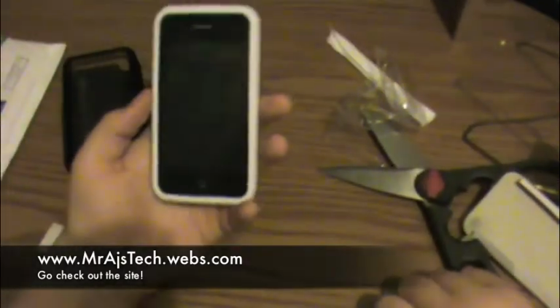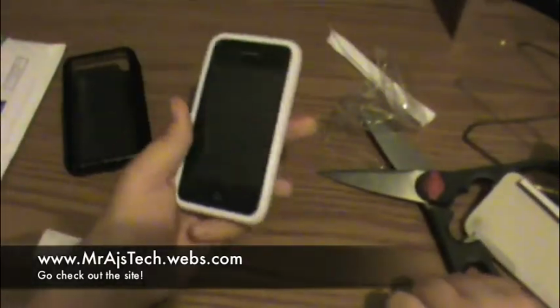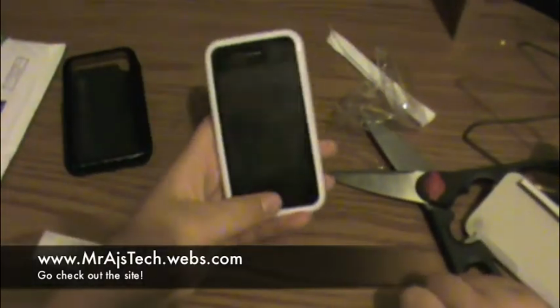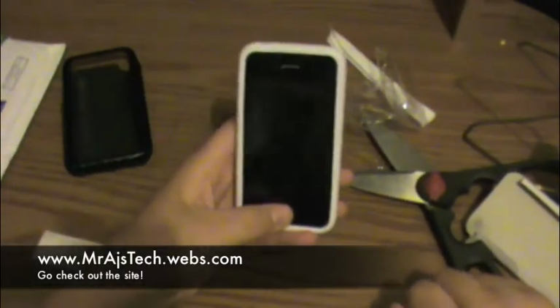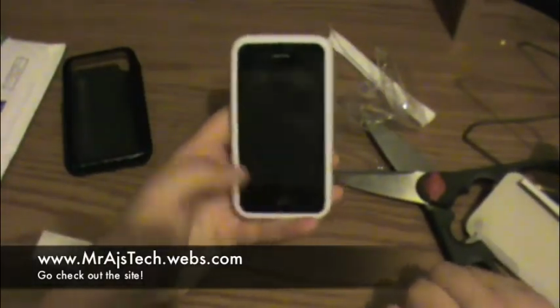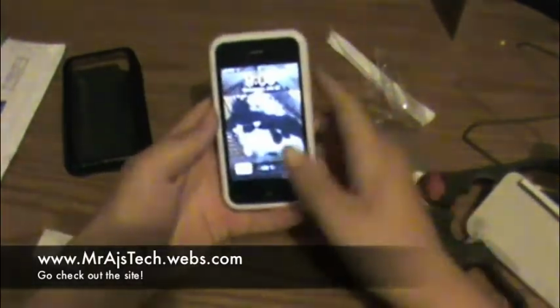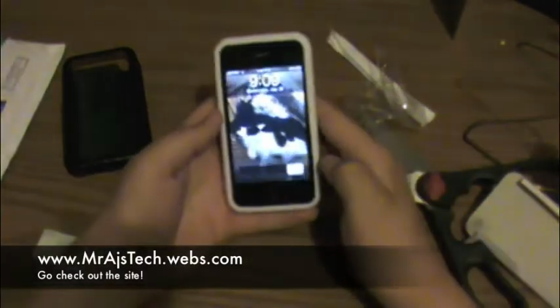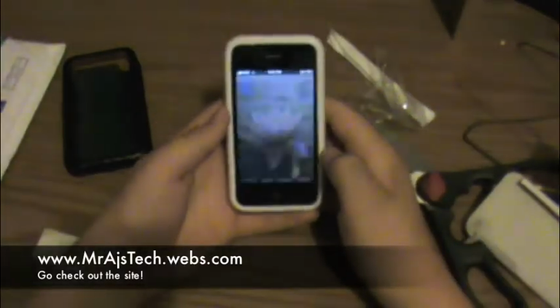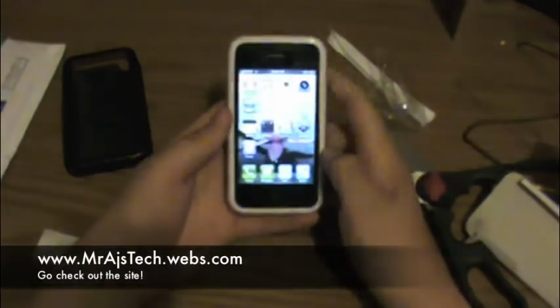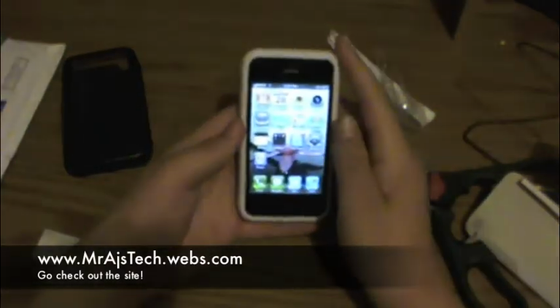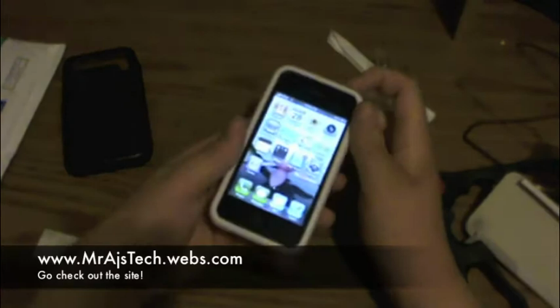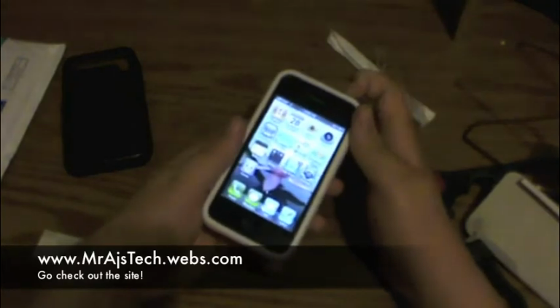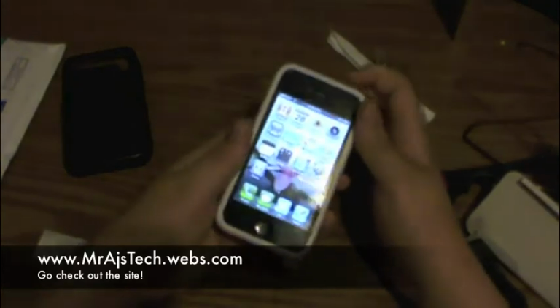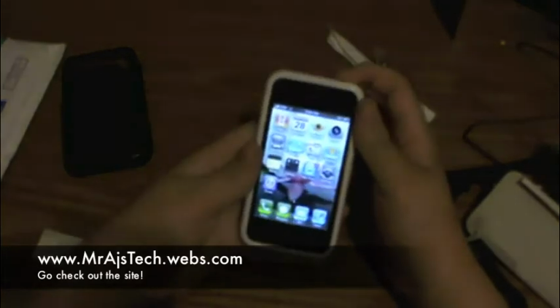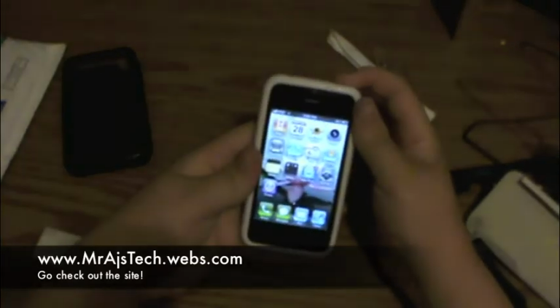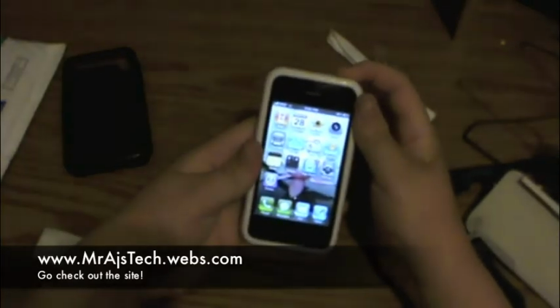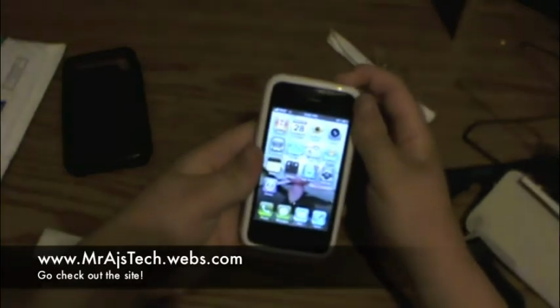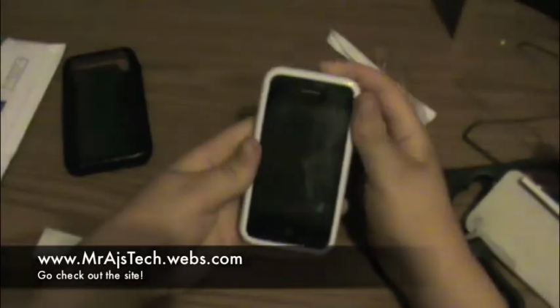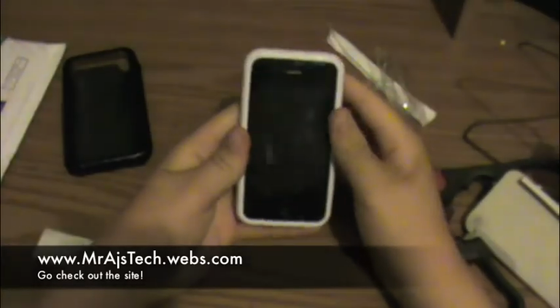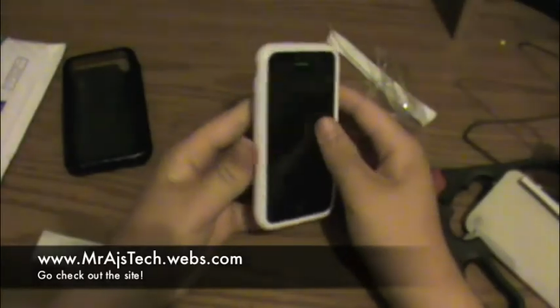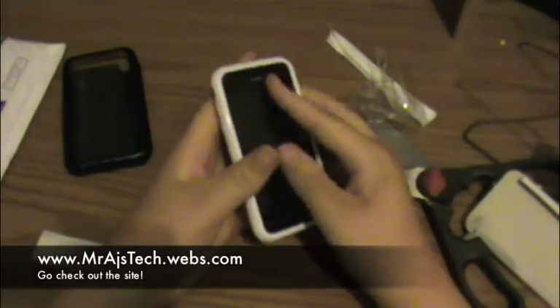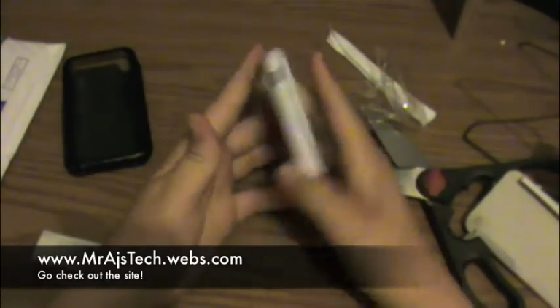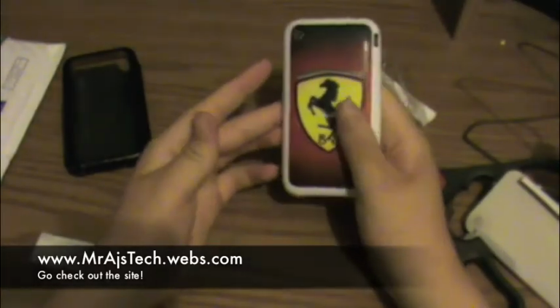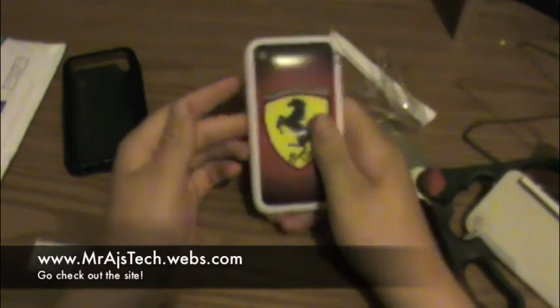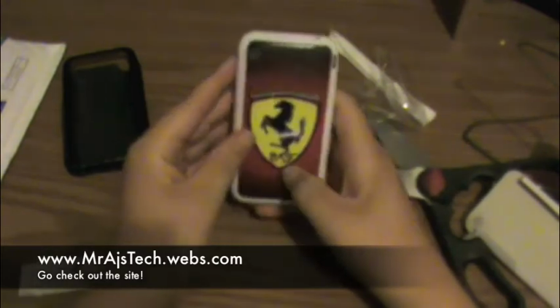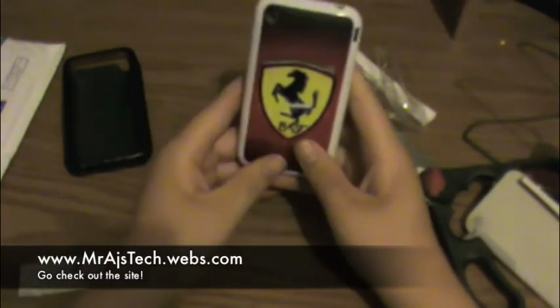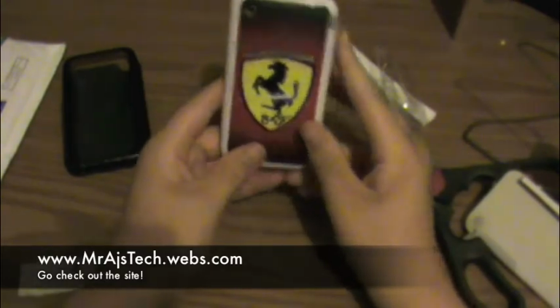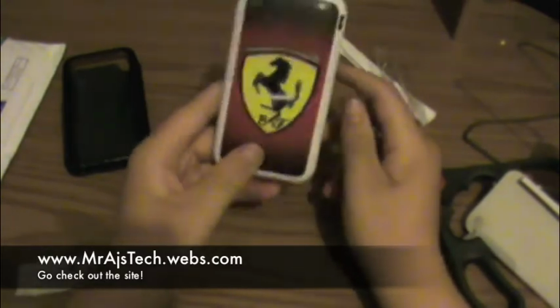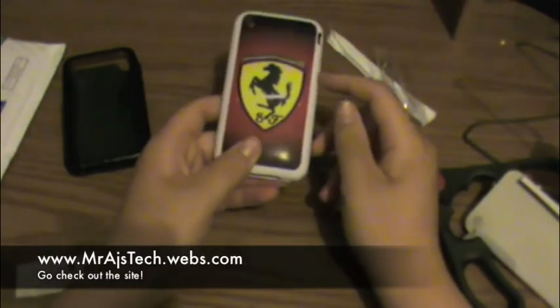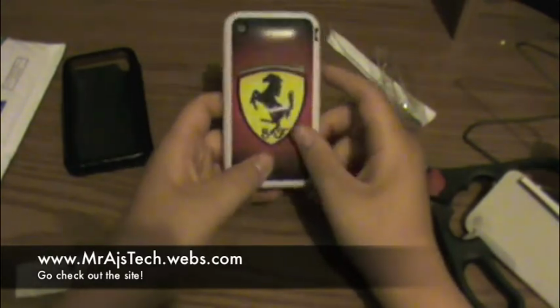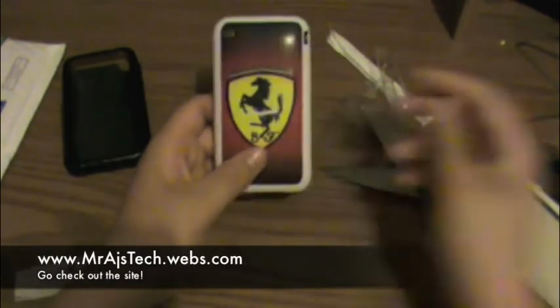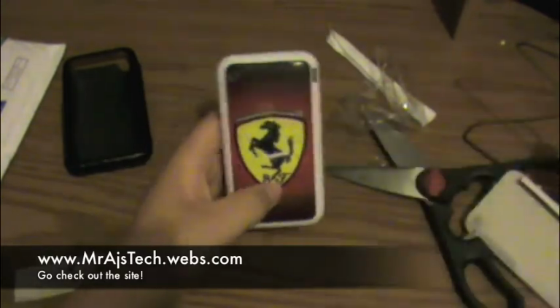So anyway guys, this is Mr. AJ's Tech — a quick unboxing and first impressions of this case. Rate, comment, subscribe. Look forward to the review video, and see ya.